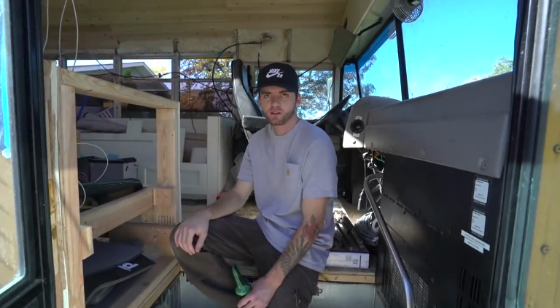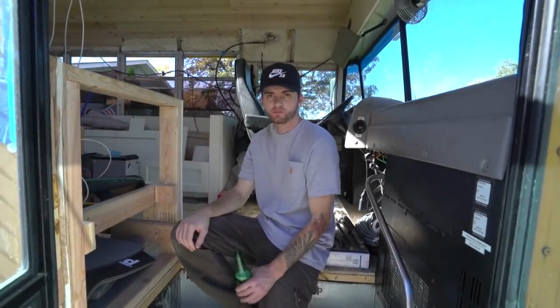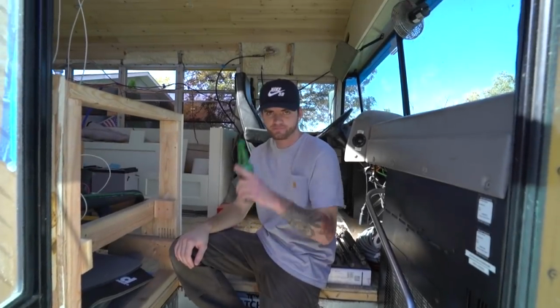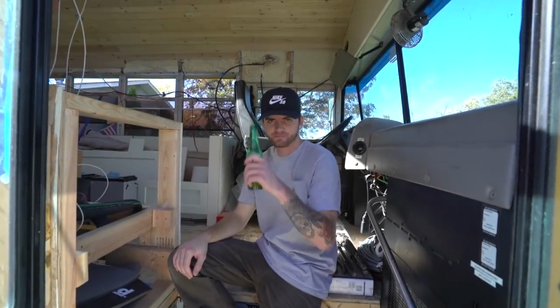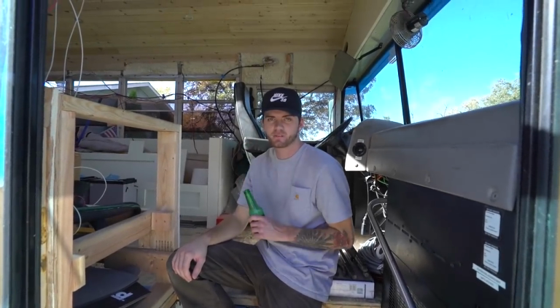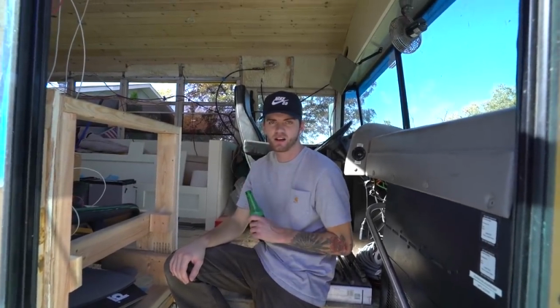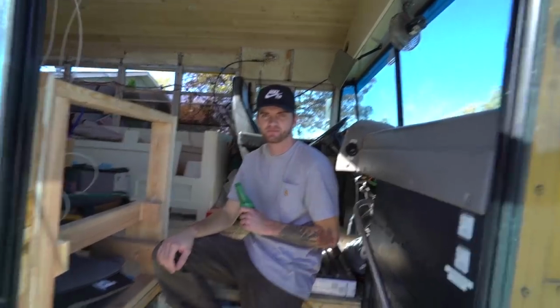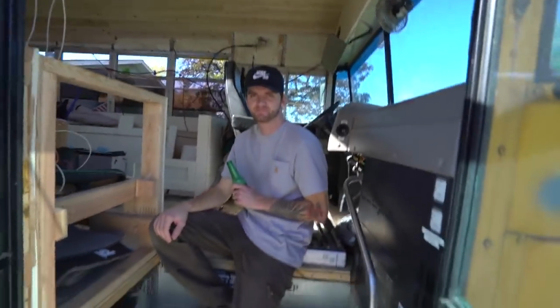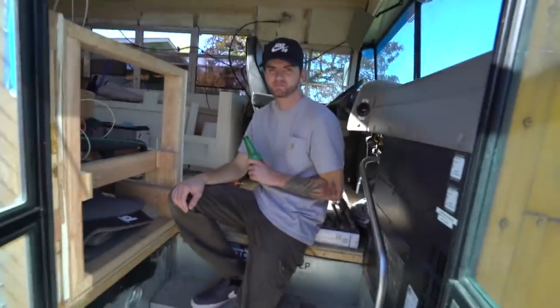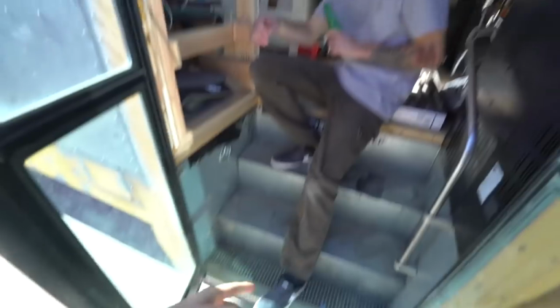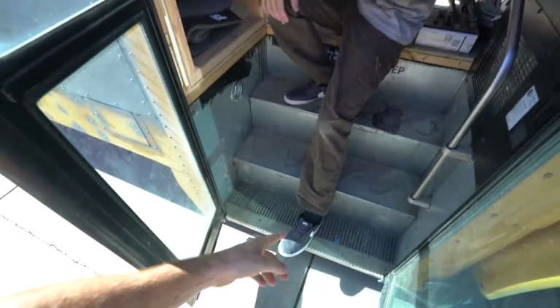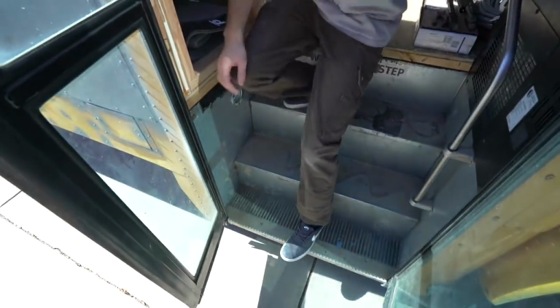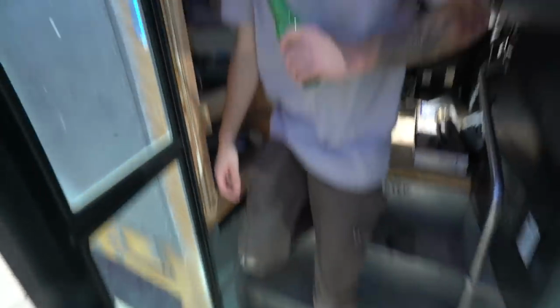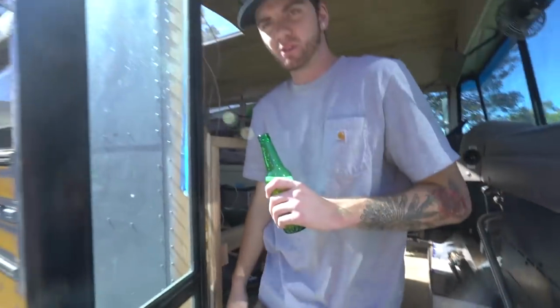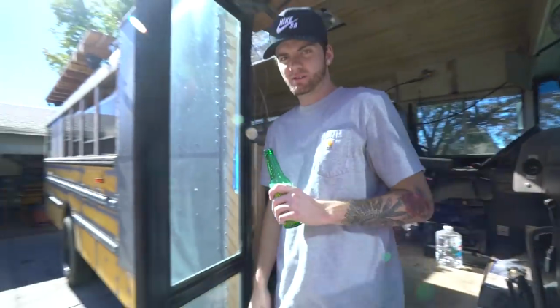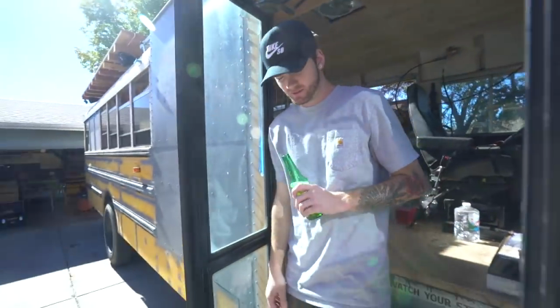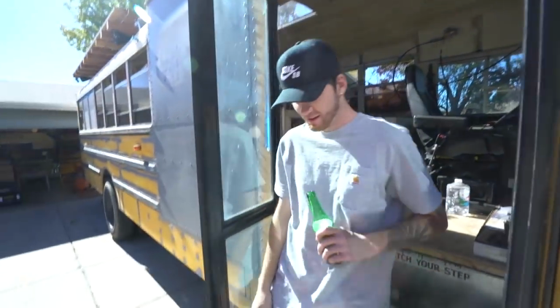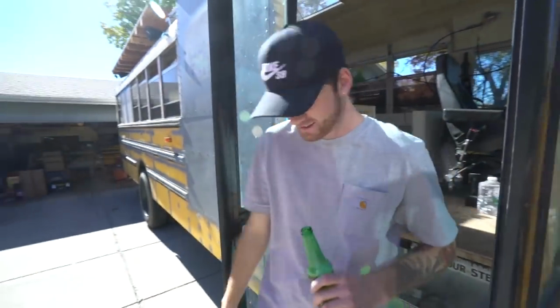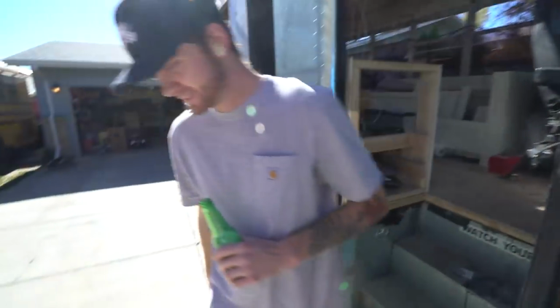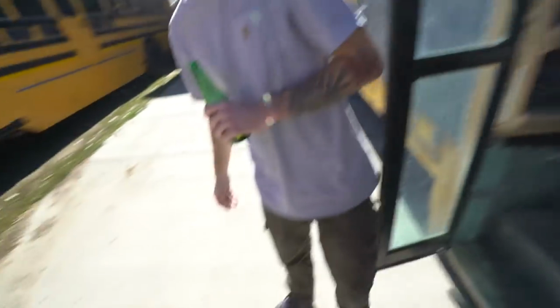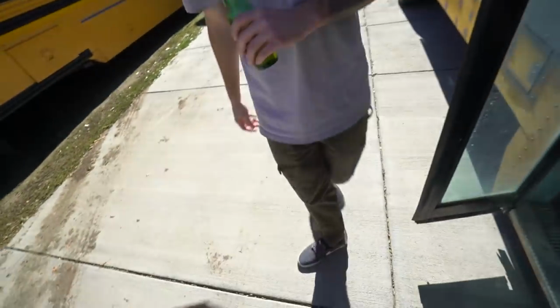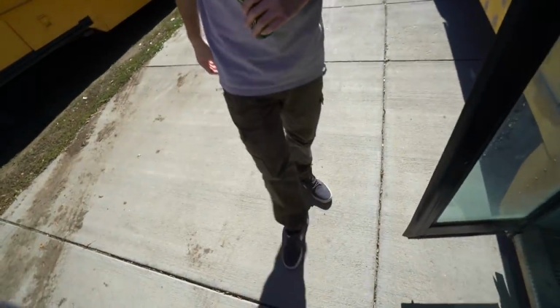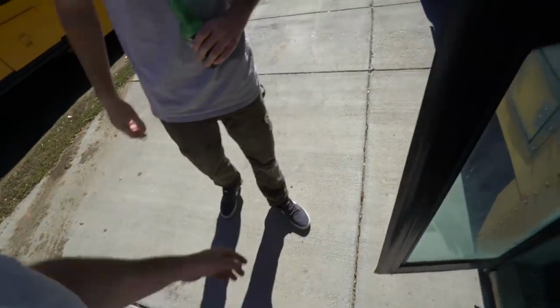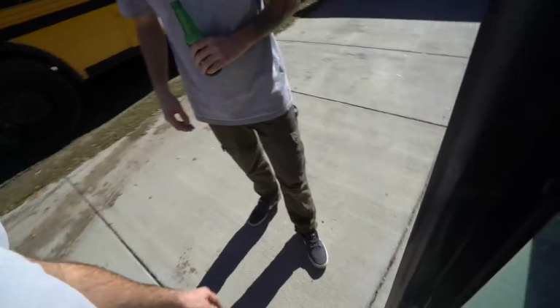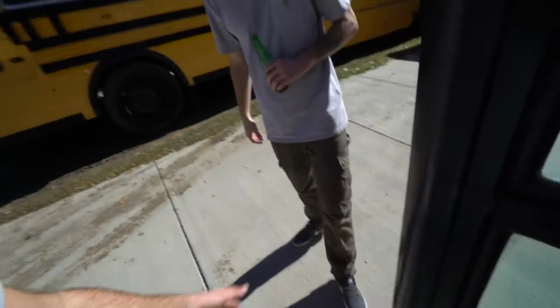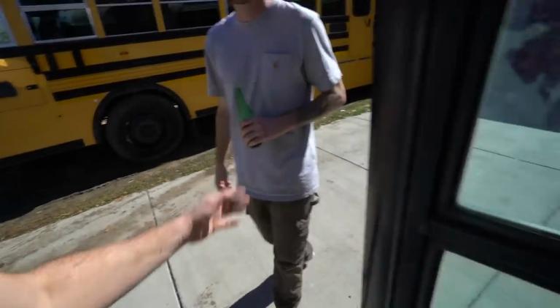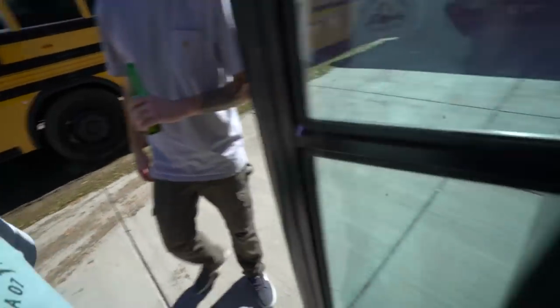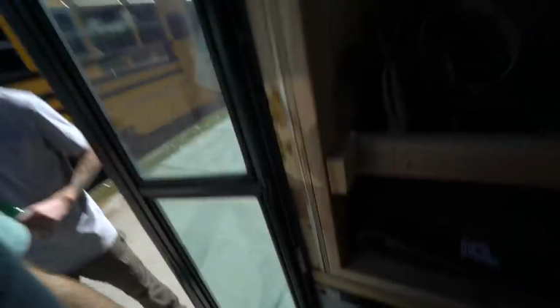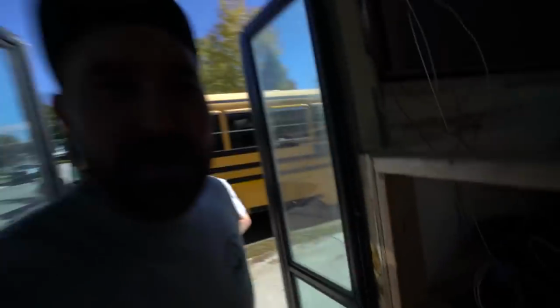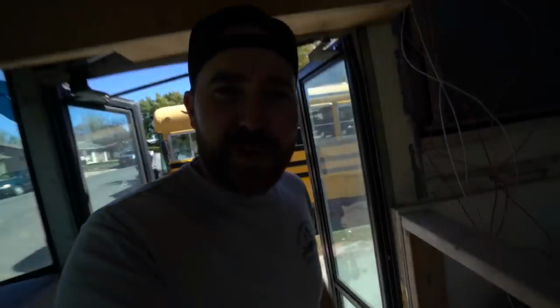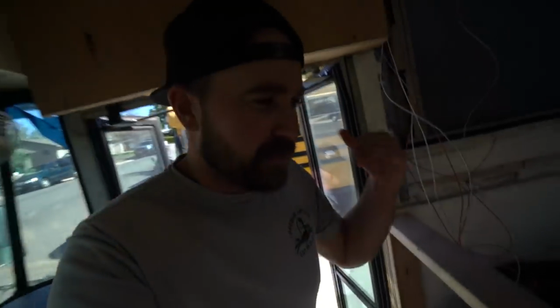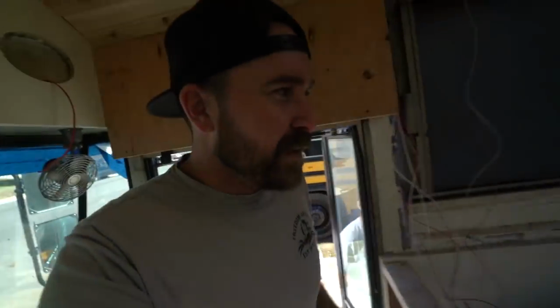Hey, look who showed up — it's Miles! Miles with the tiles. Miles, what did you do to your foot today? I put a nail through it. Miles stepped on a rusty nail and had to go get a tetanus shot. I hope my thoughts and prayers were with Miles.